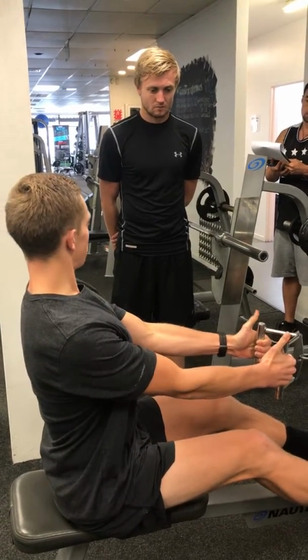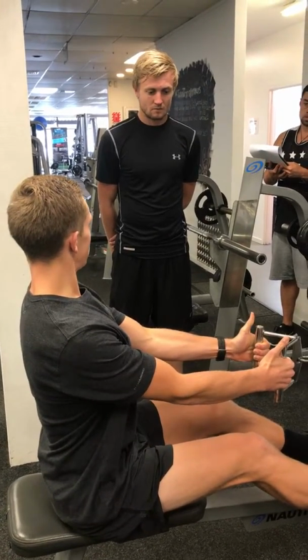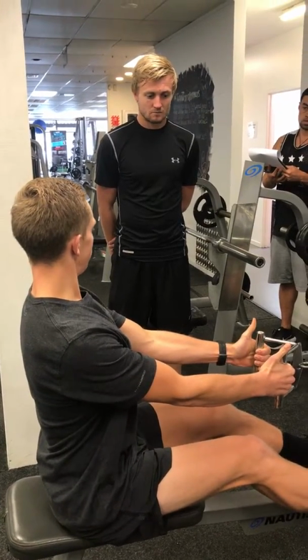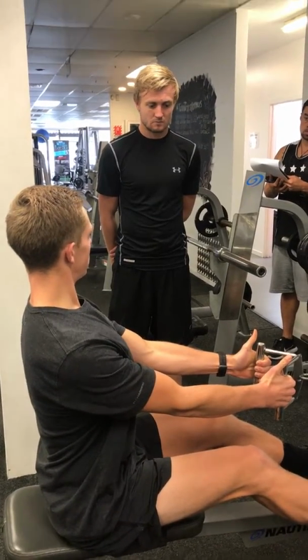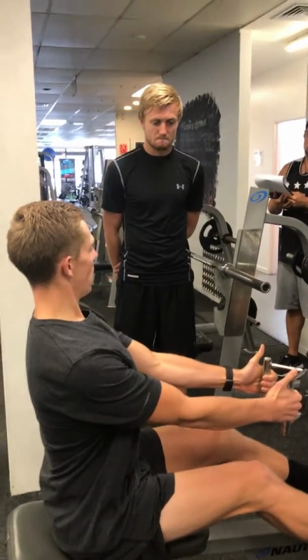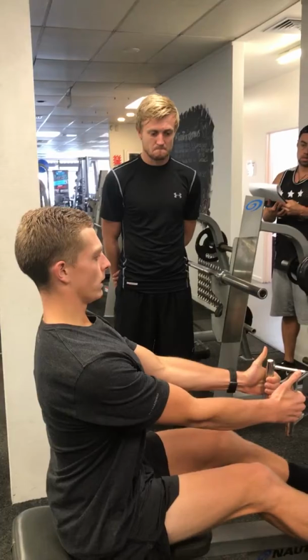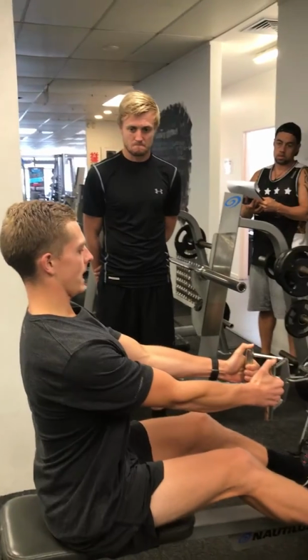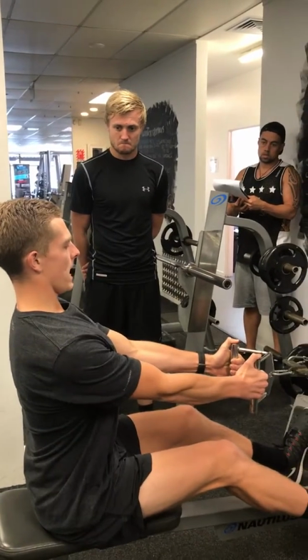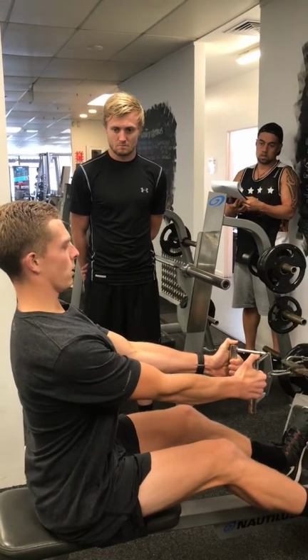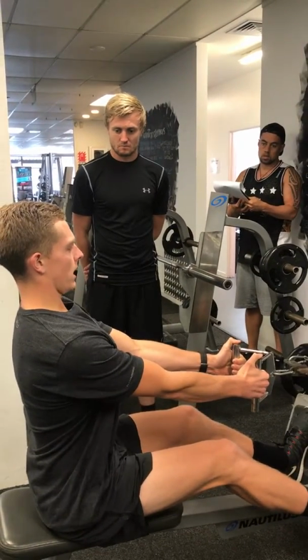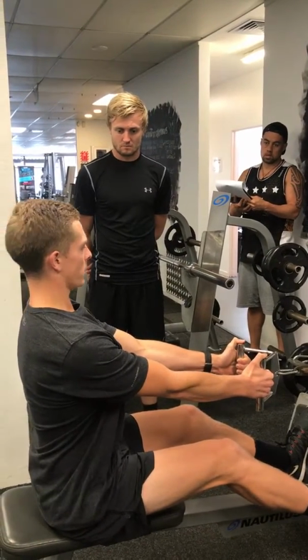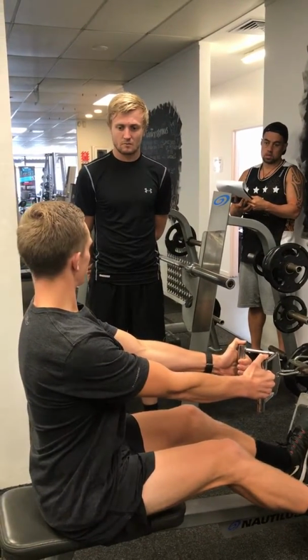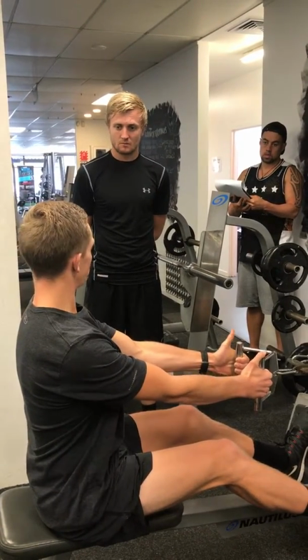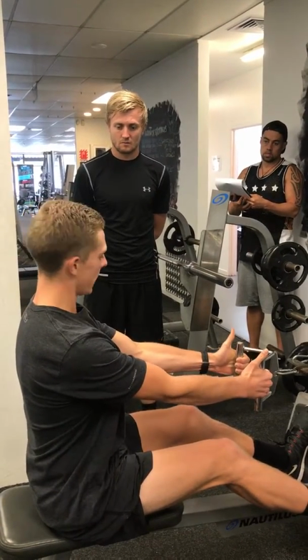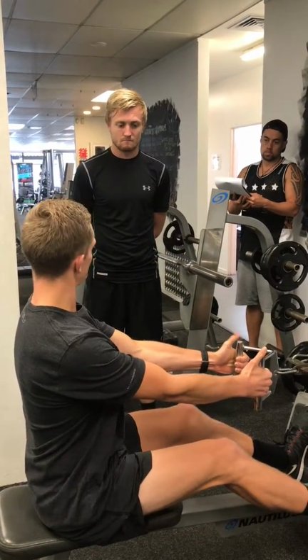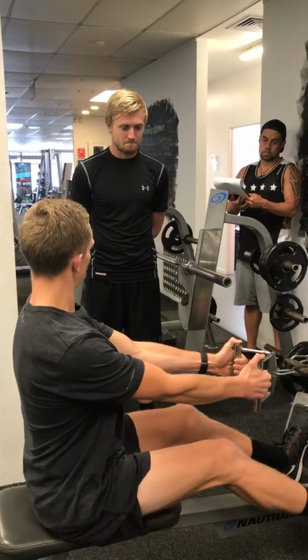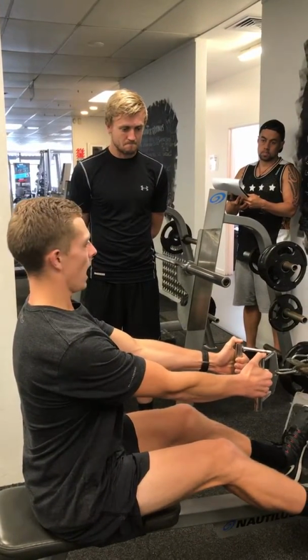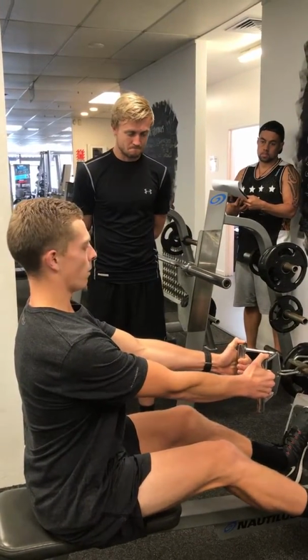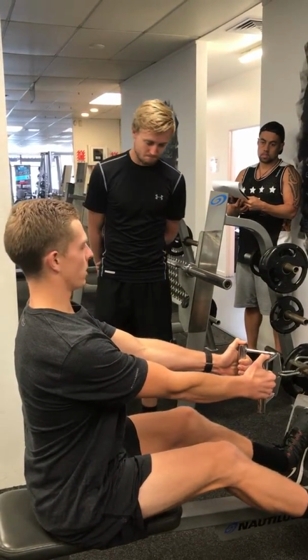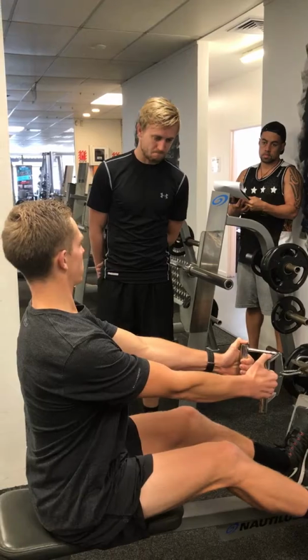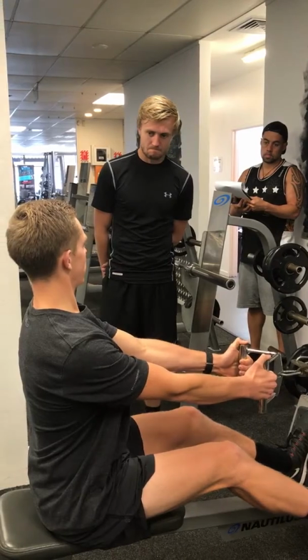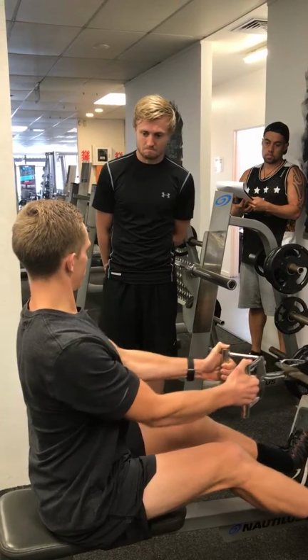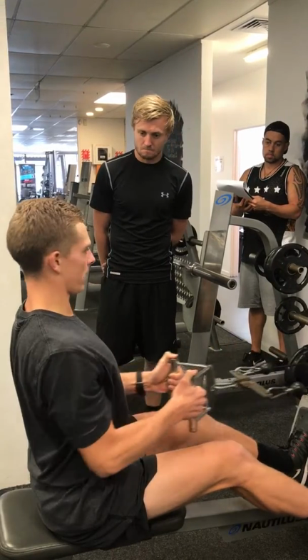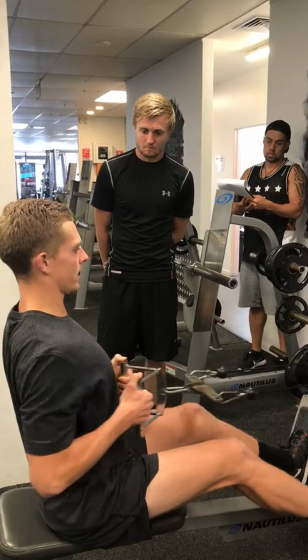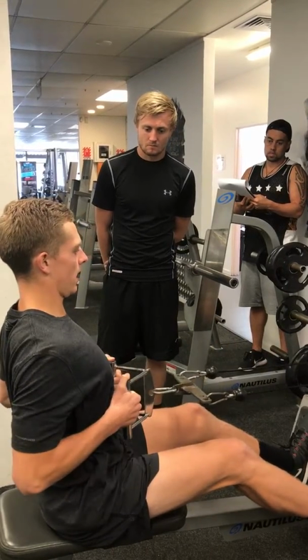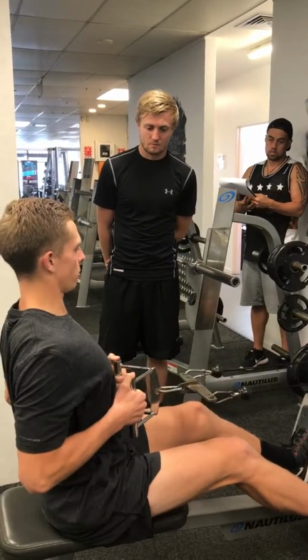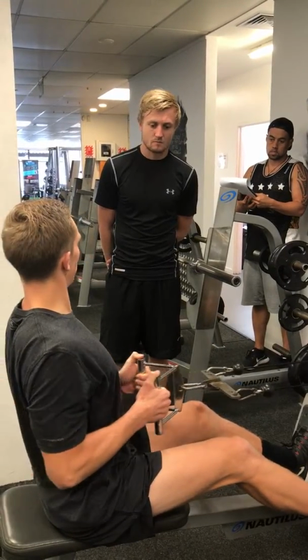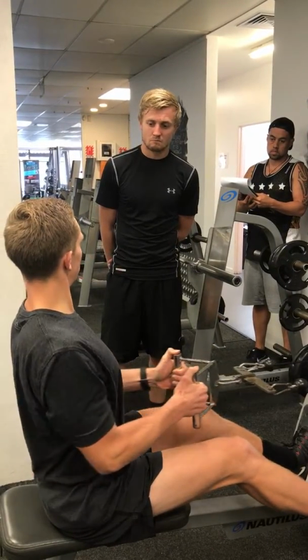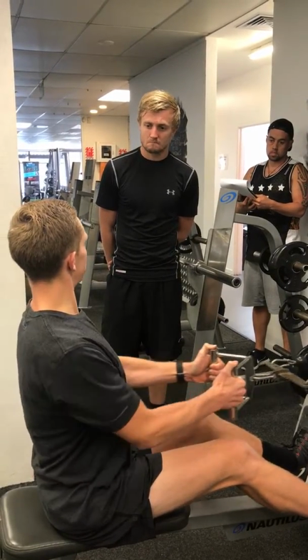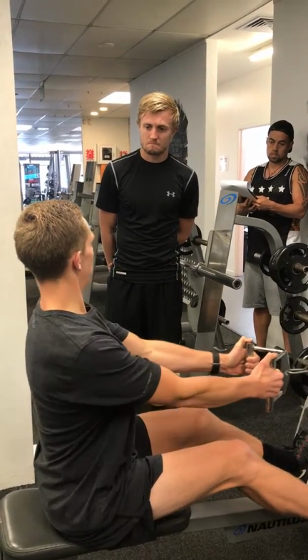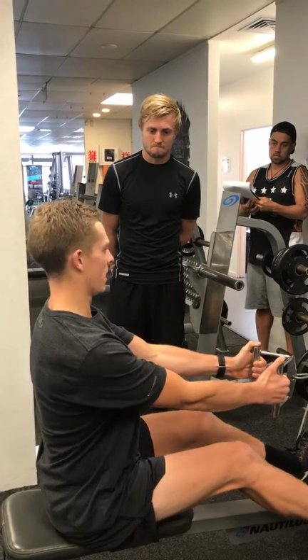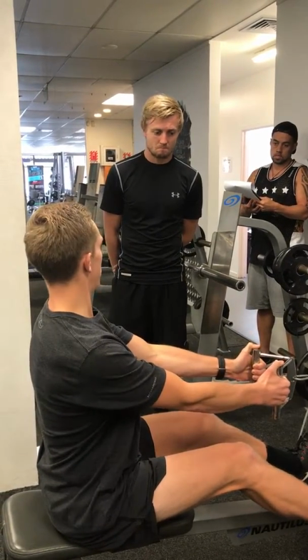Some key safety features: we're trying to keep our arms locked, a nice neutral spine, engaging the core. All we're doing is retracting our shoulder blades to put a nice squeeze around our mid-back.